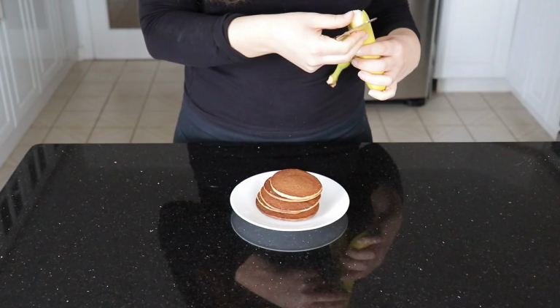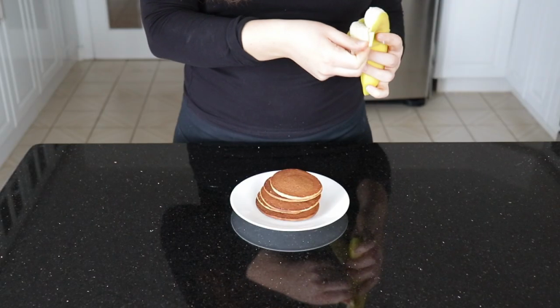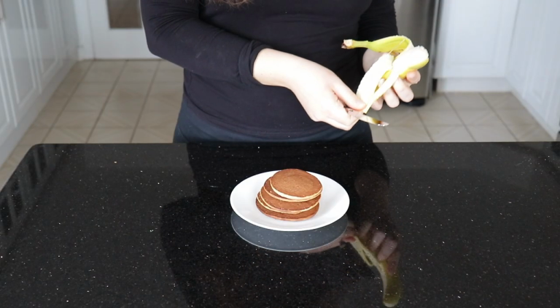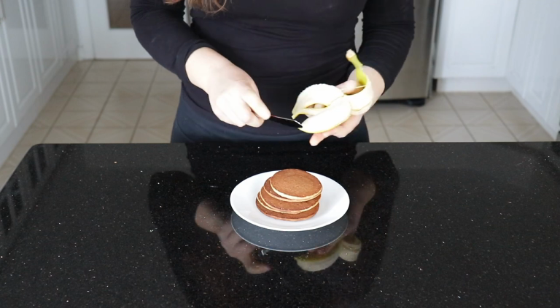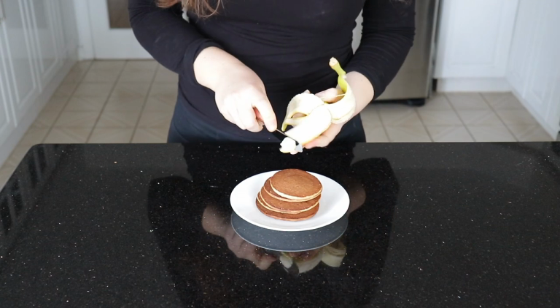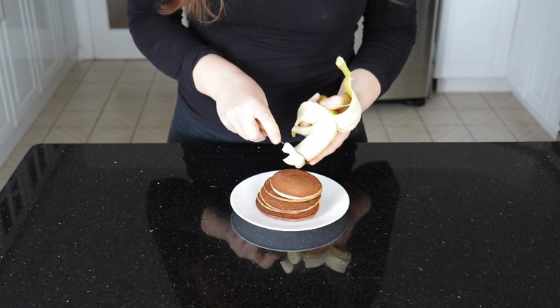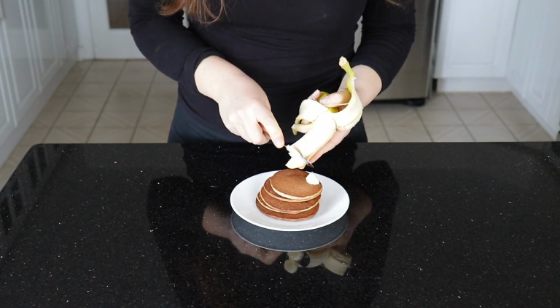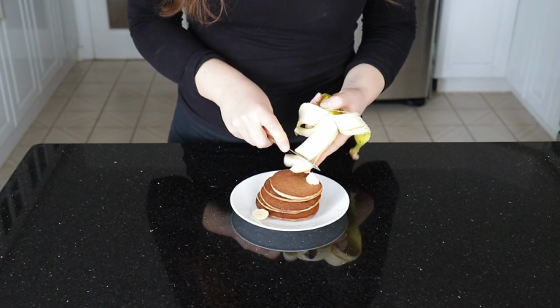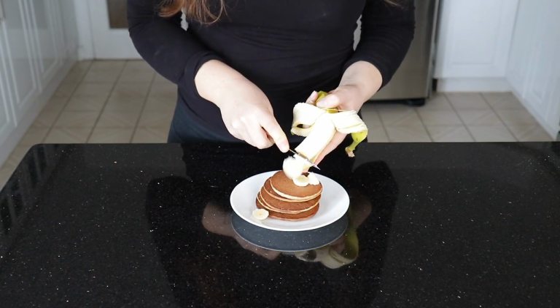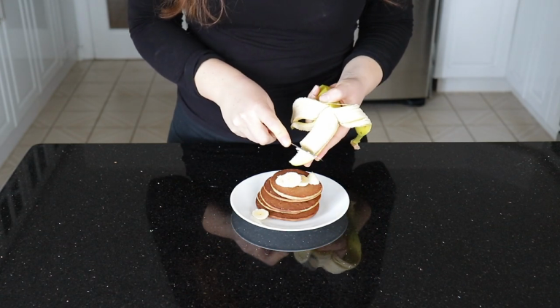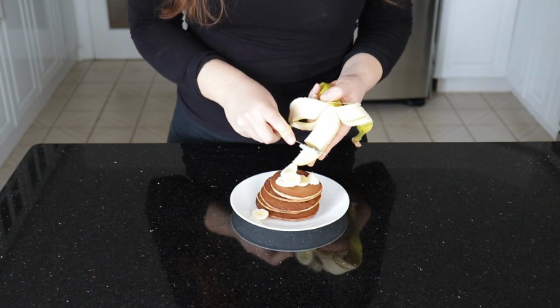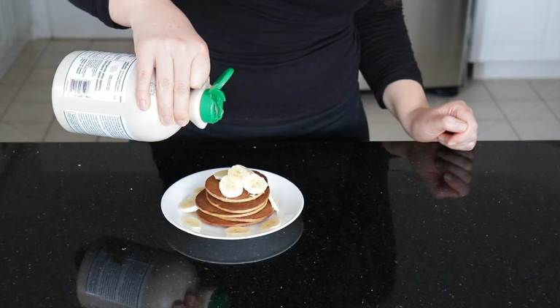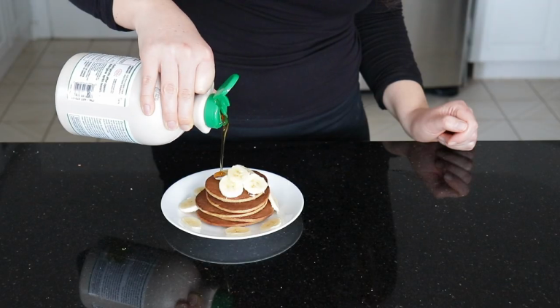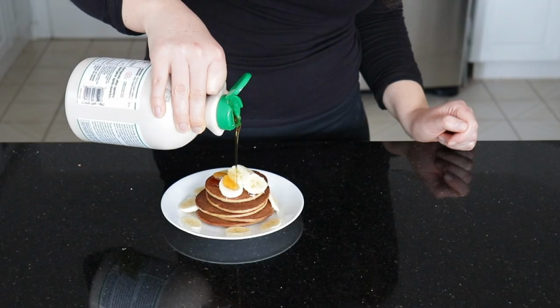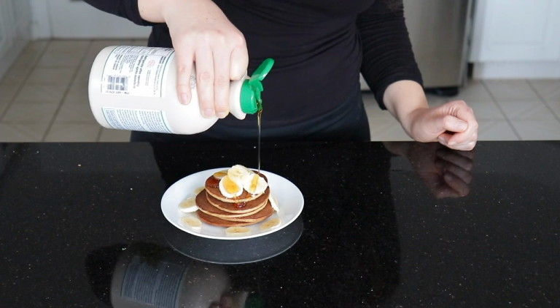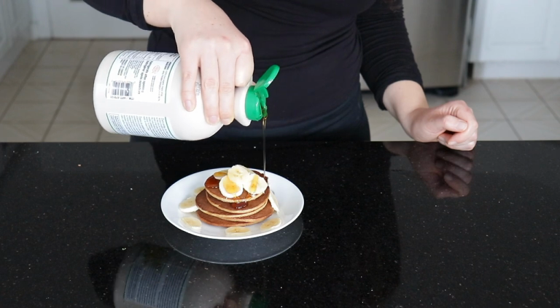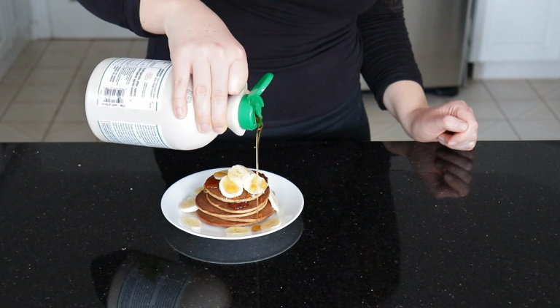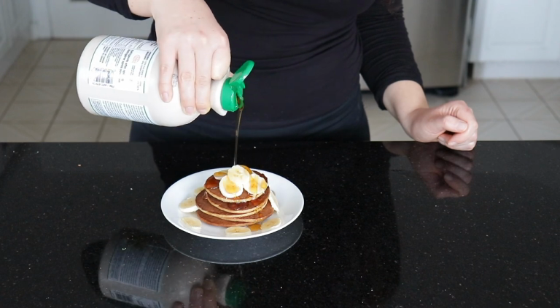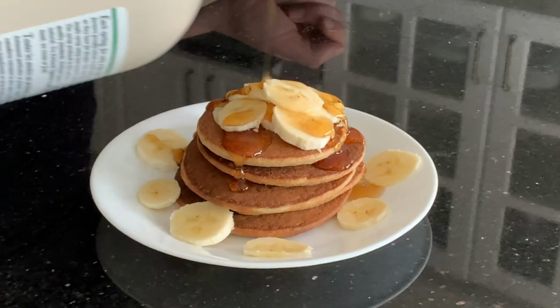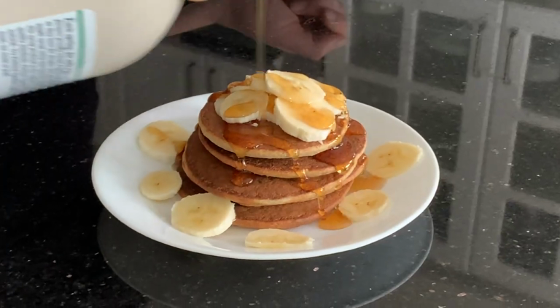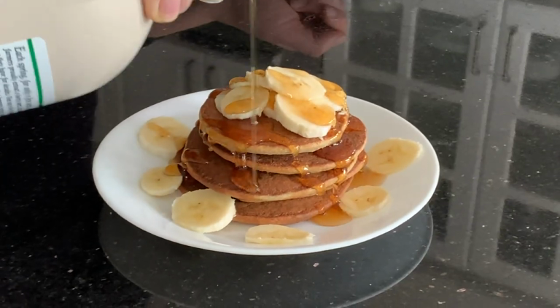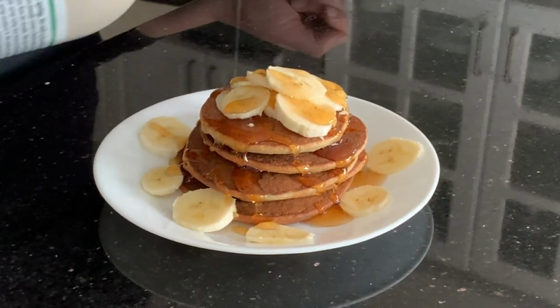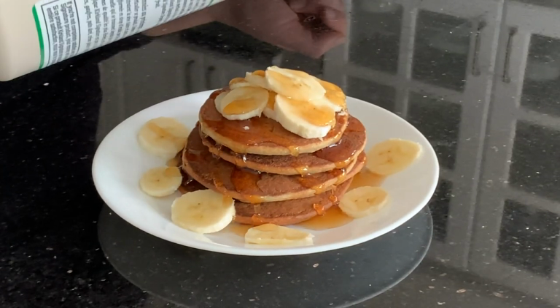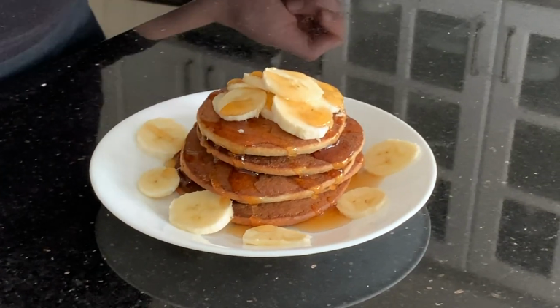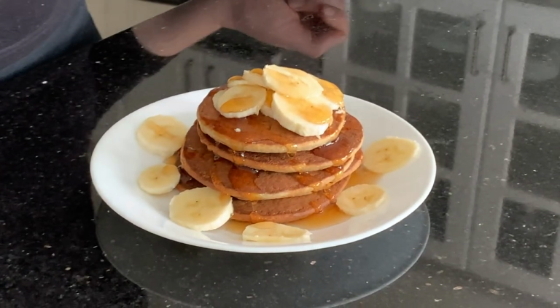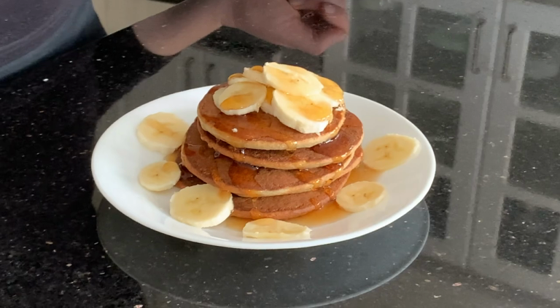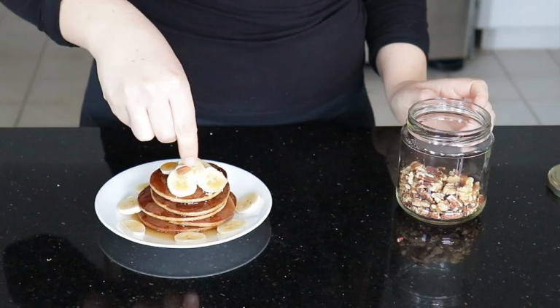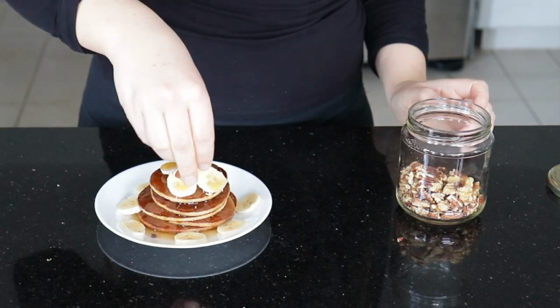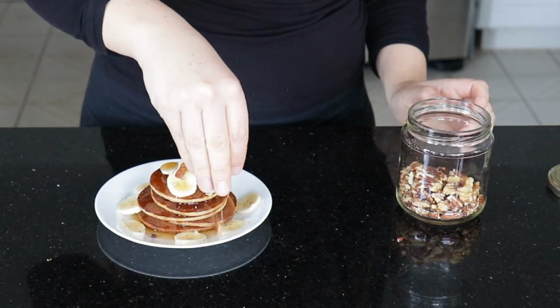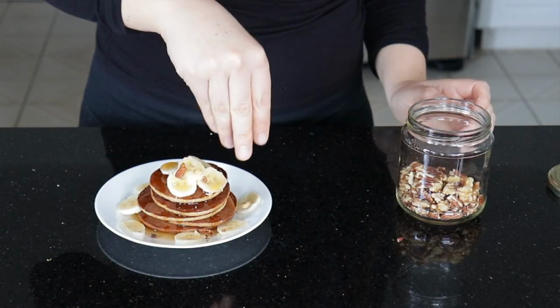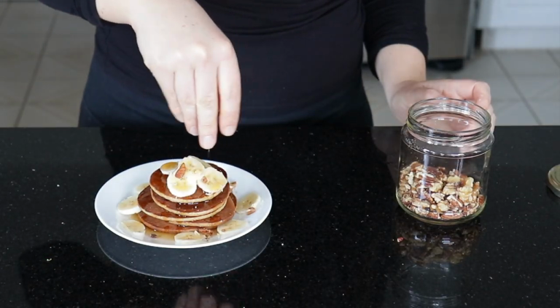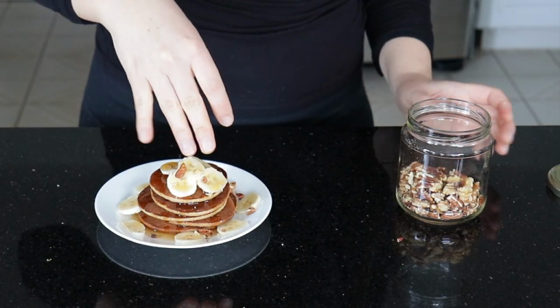You can serve these however you like. I of course love to have them with banana, maple syrup, and some nuts. But you could even do some mixed berries on top, some peanut butter, or you could always do date paste instead of maple syrup. Plenty of different topping options.